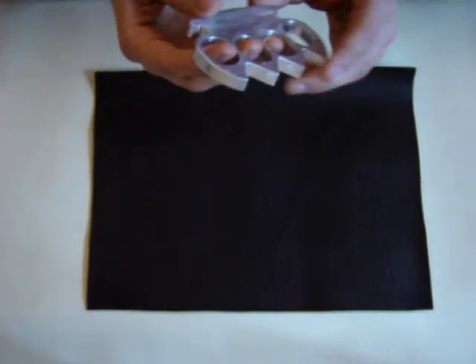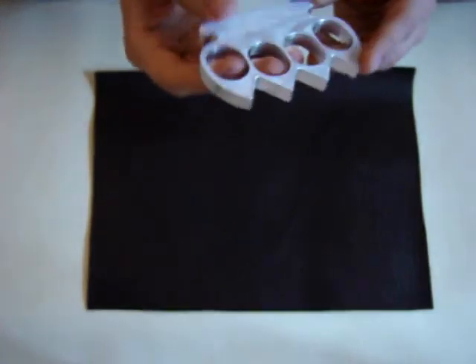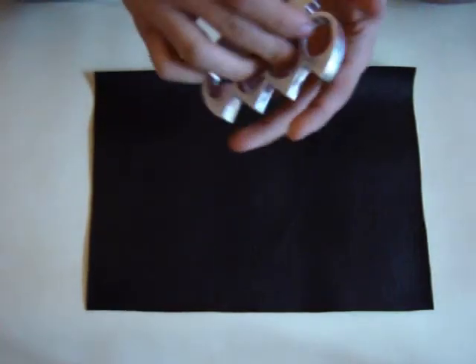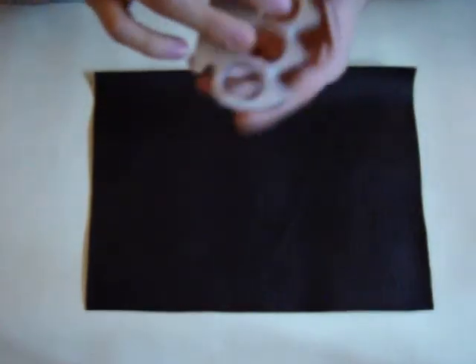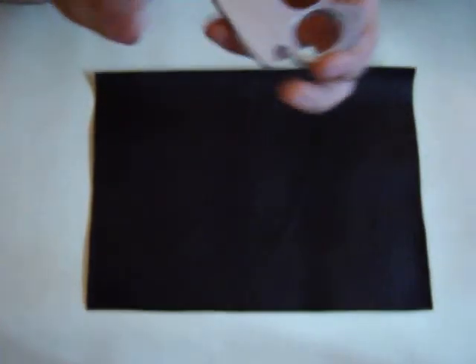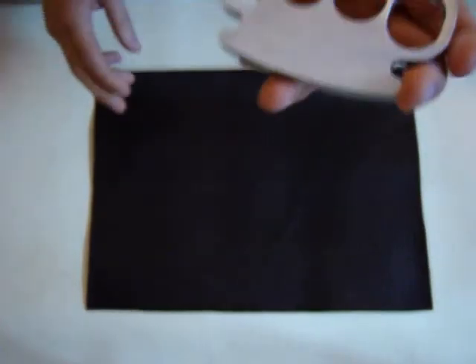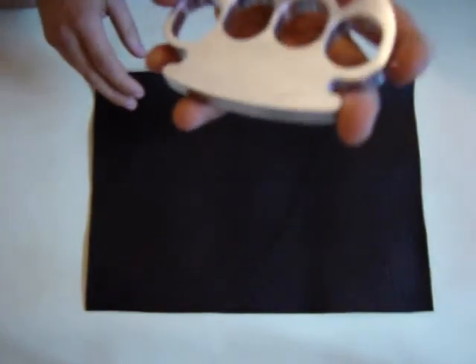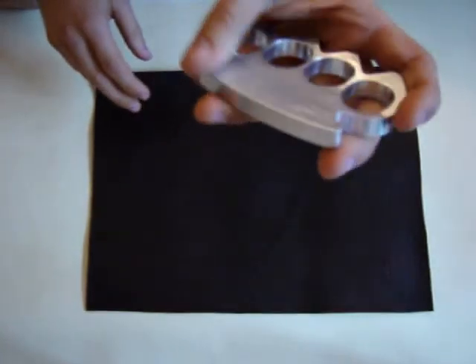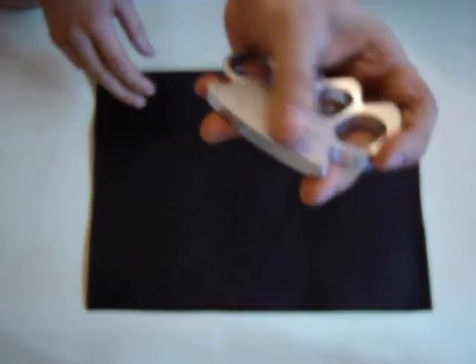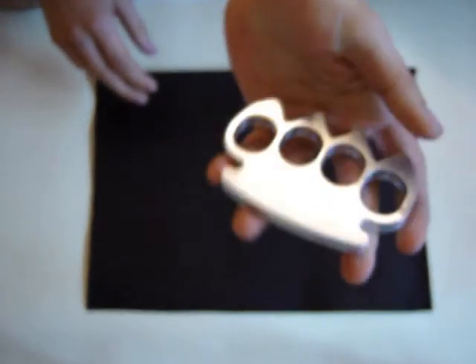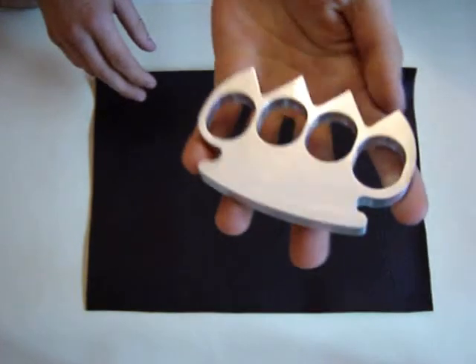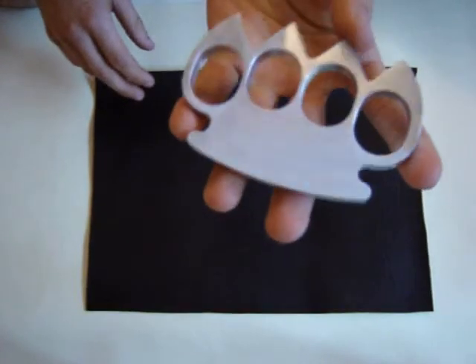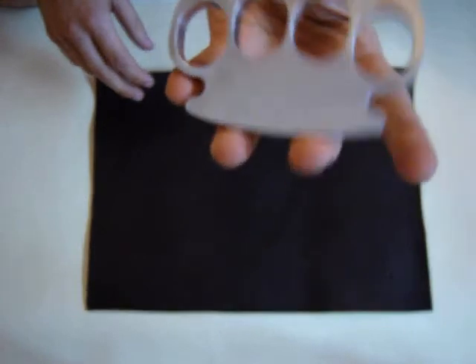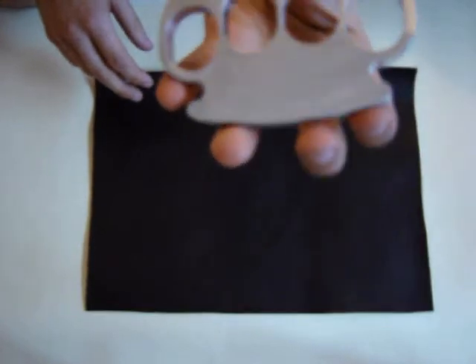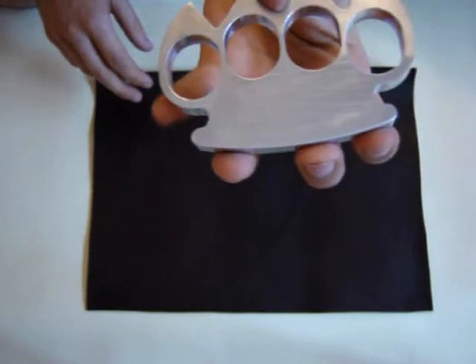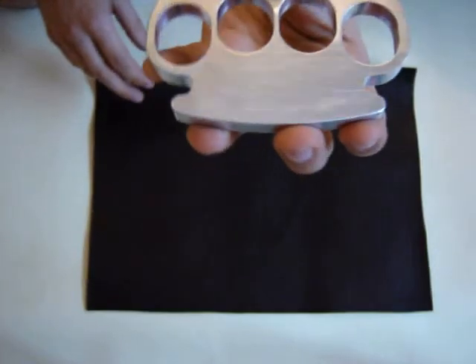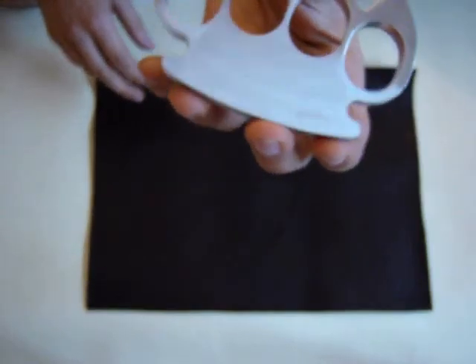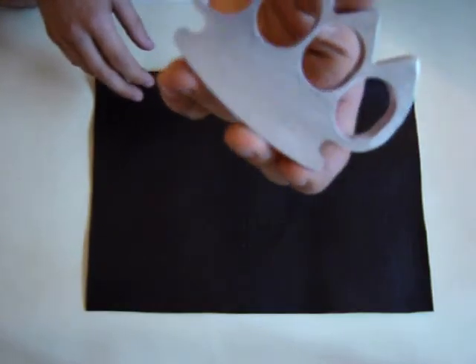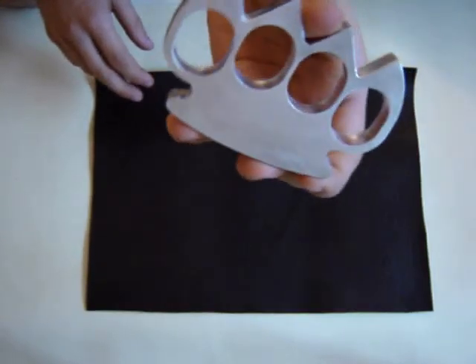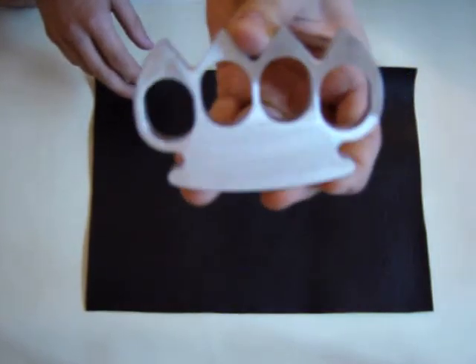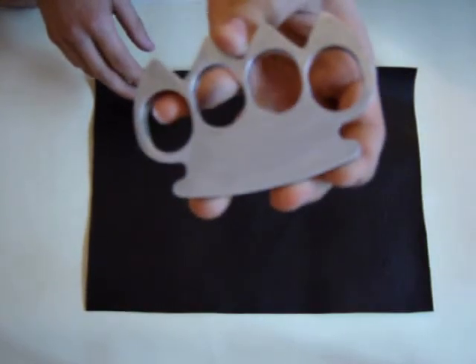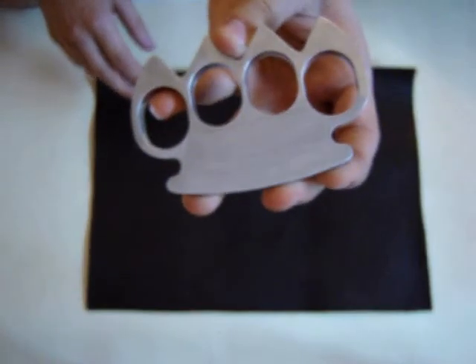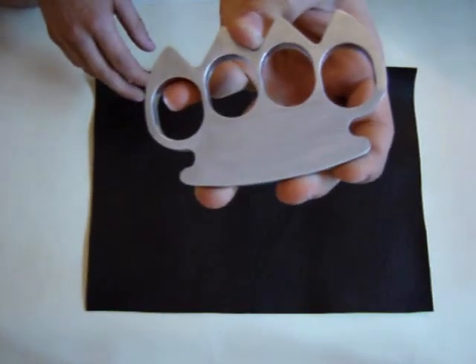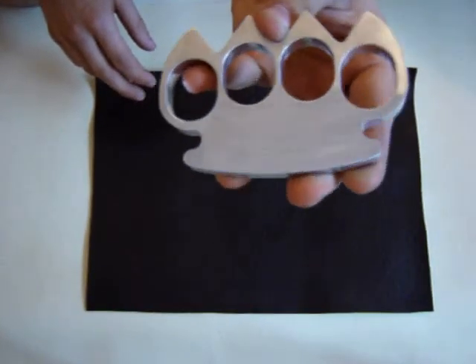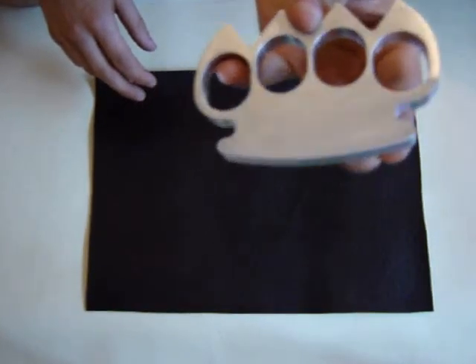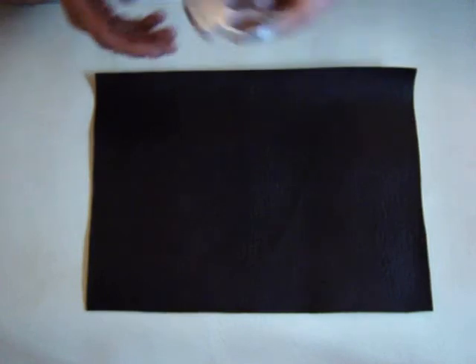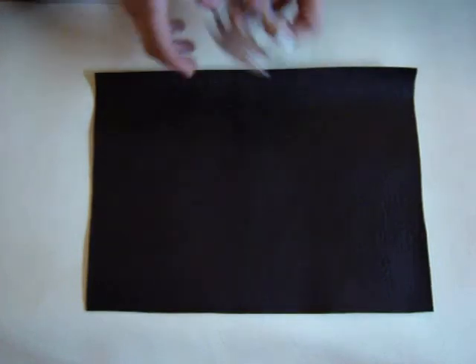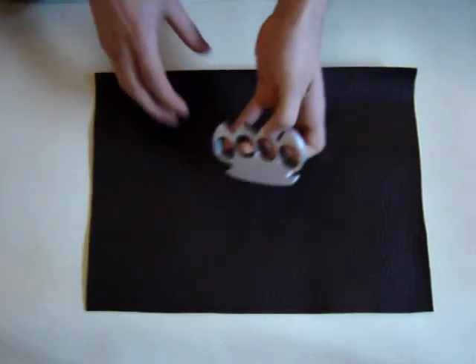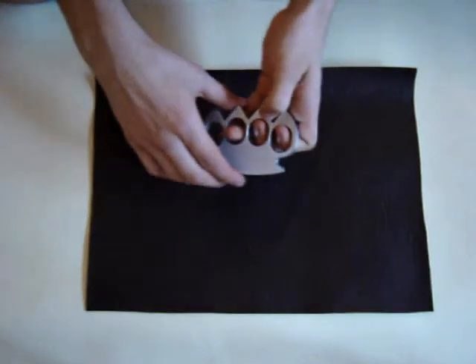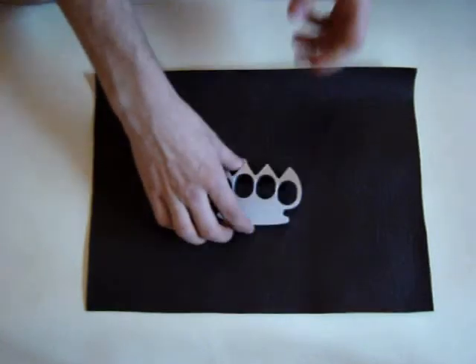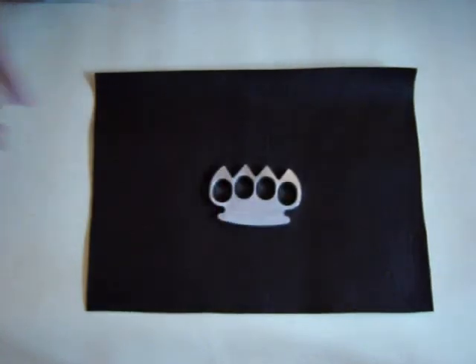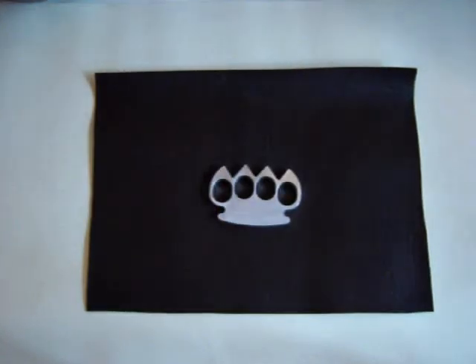Here are a few pictures, some close-ups. It's been really great. Thanks for watching, see you later.